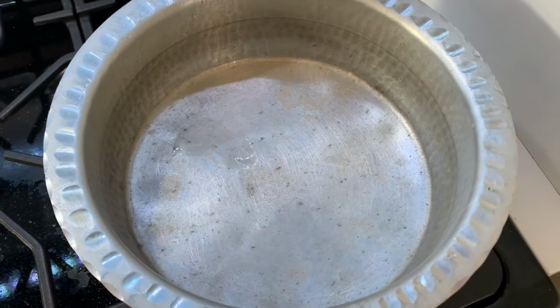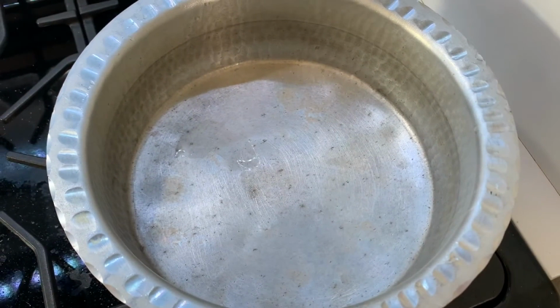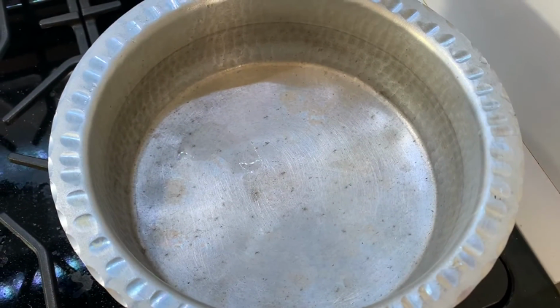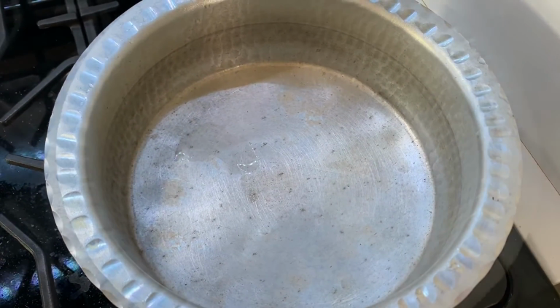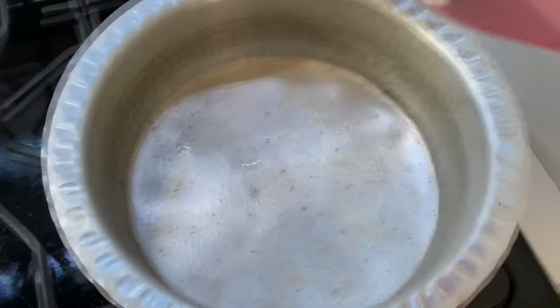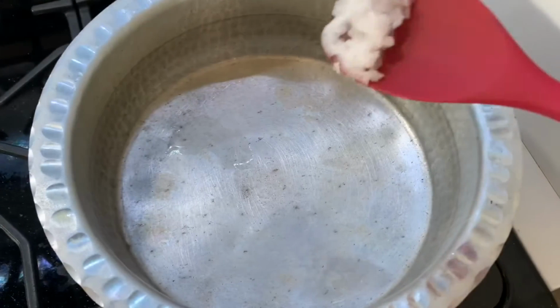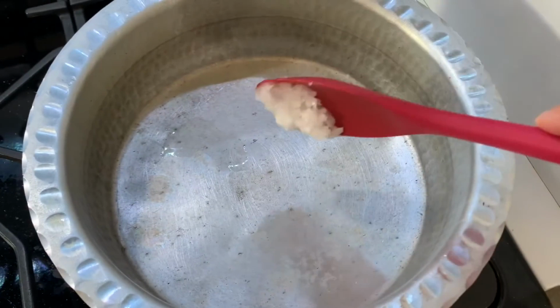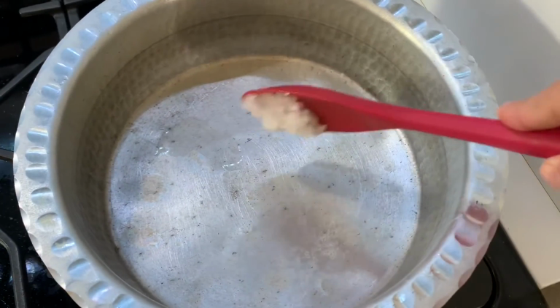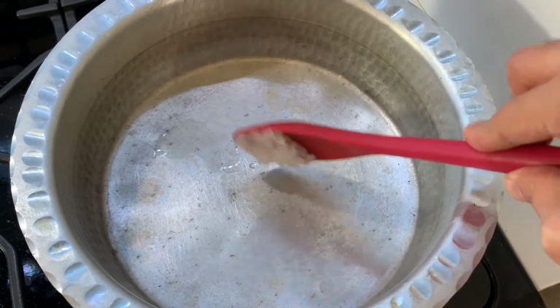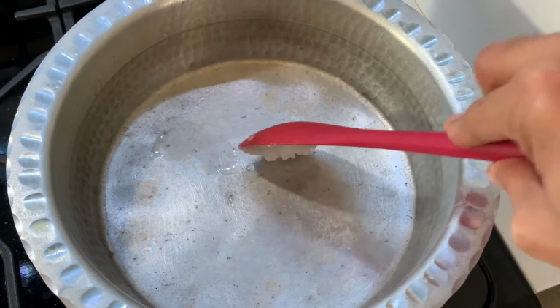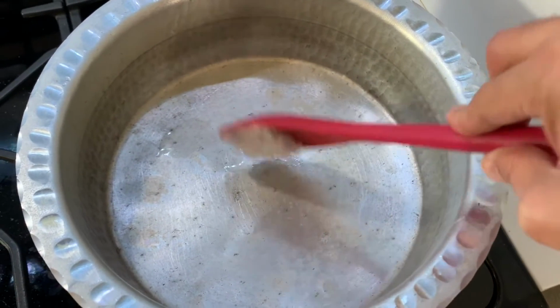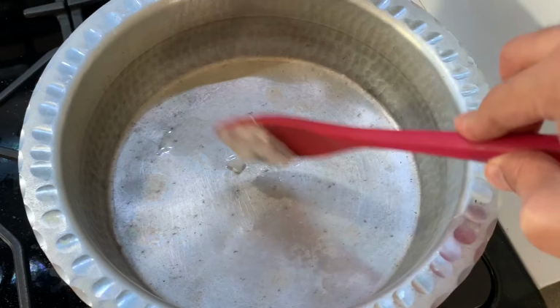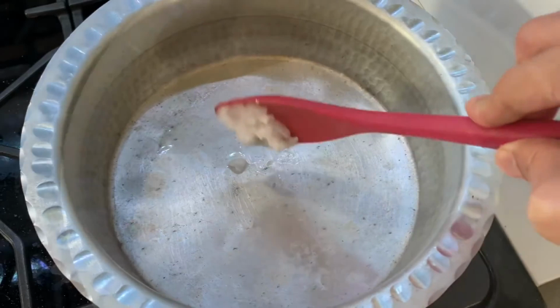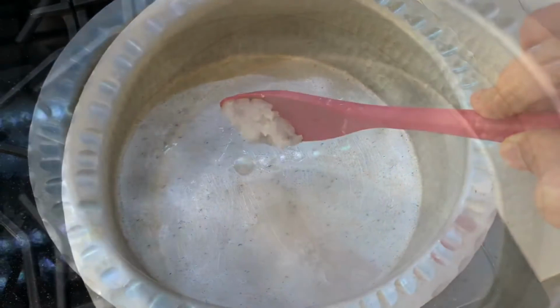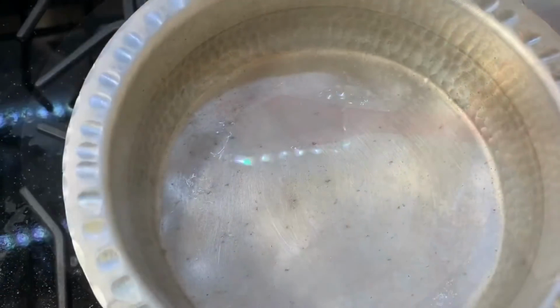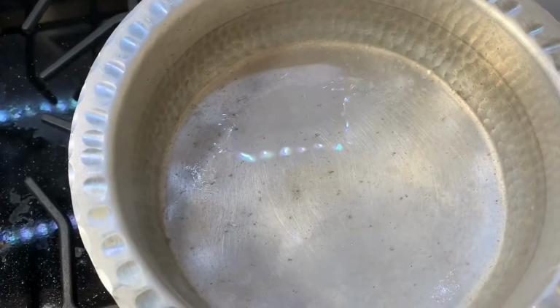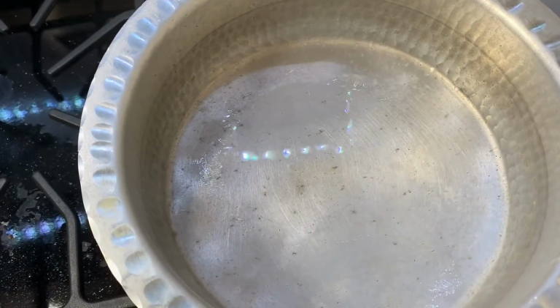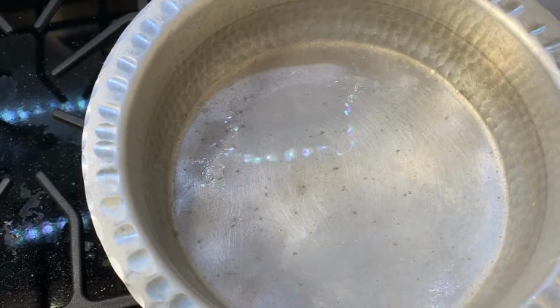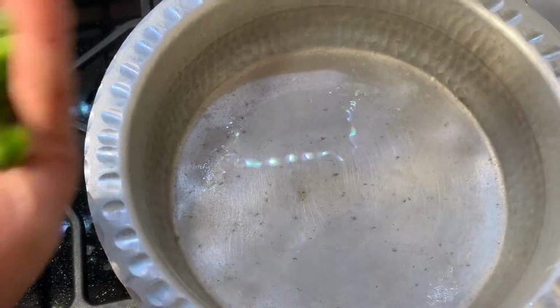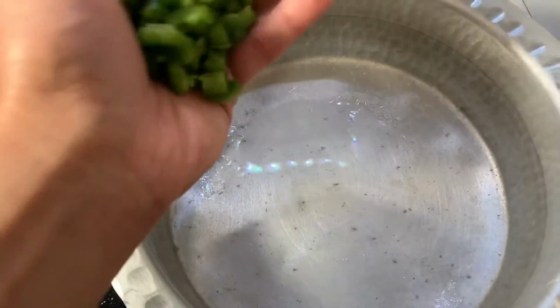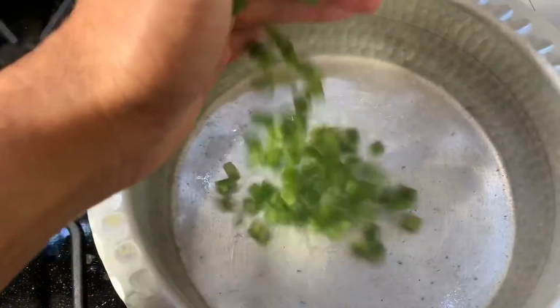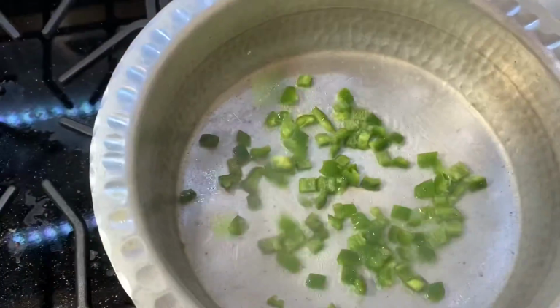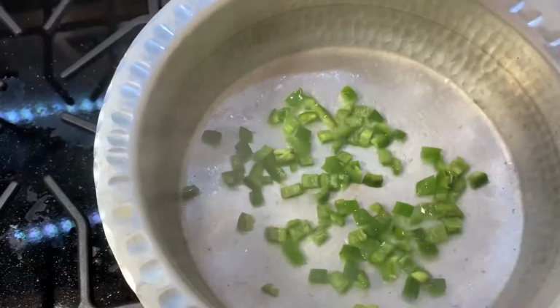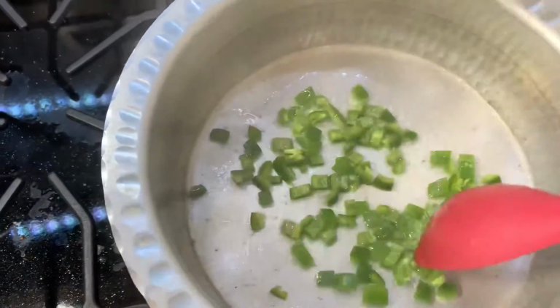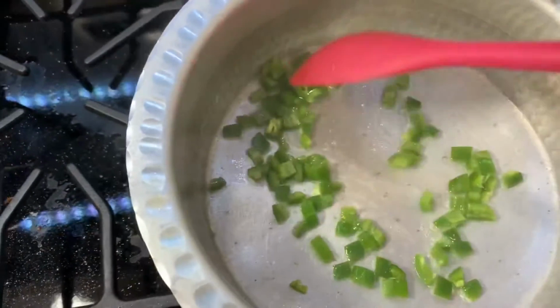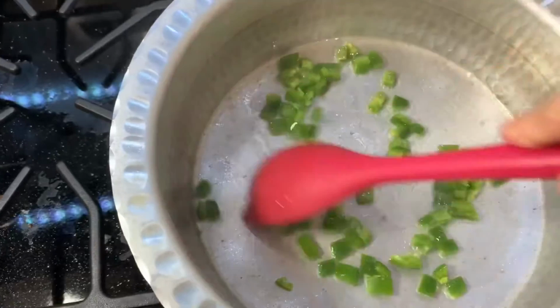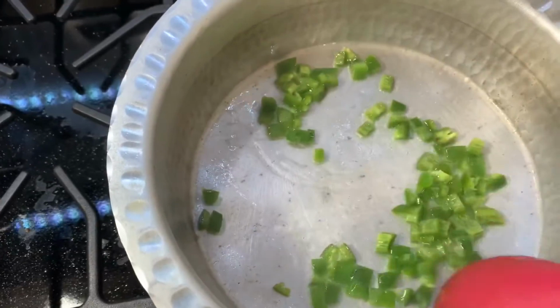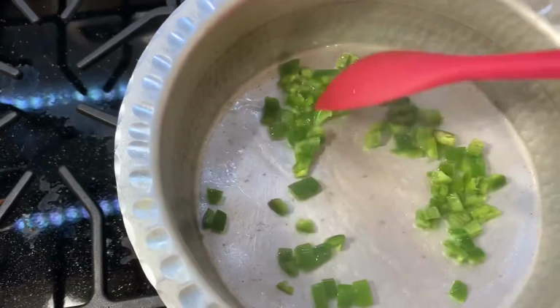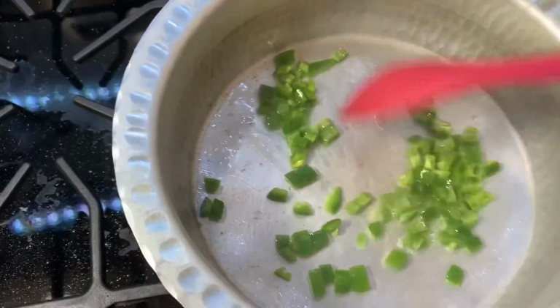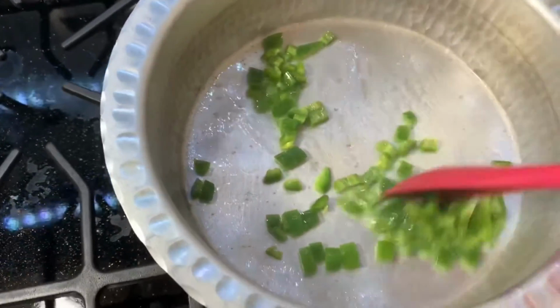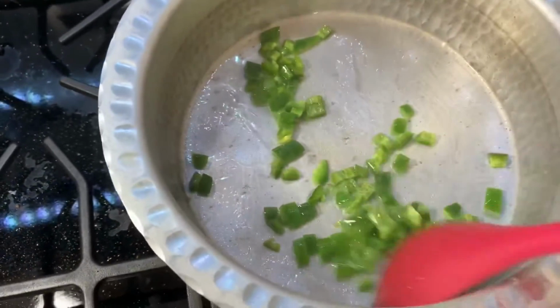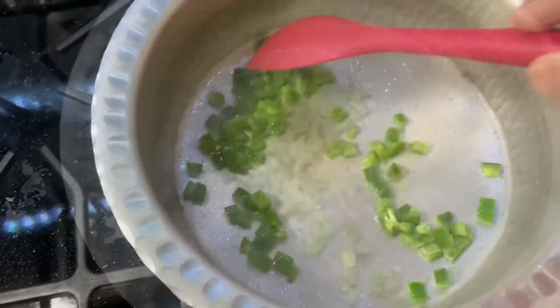Take a deep pan or a pot, add some coconut oil. Once the oil heats up, add the chopped peppers. Sauté for 30 seconds.